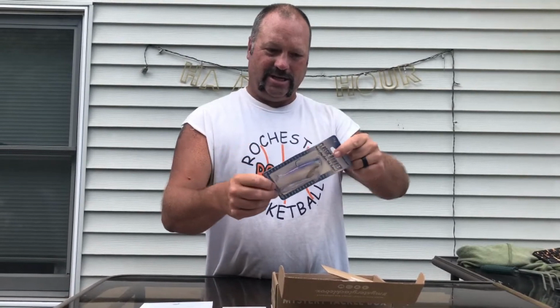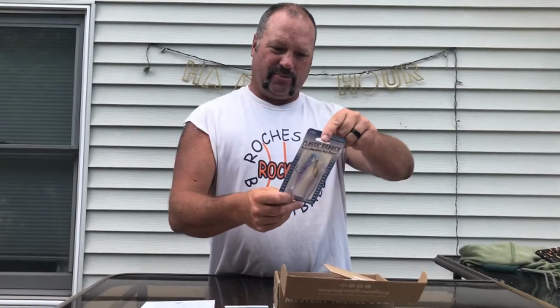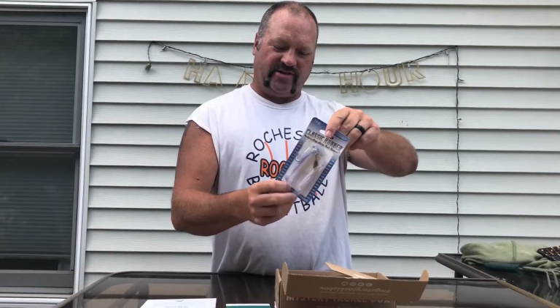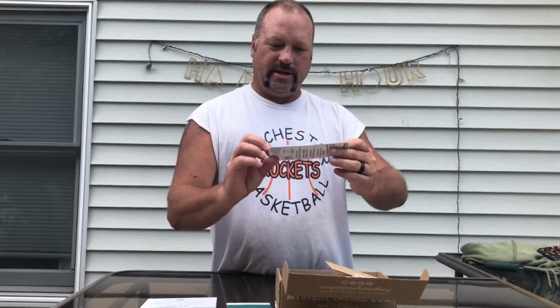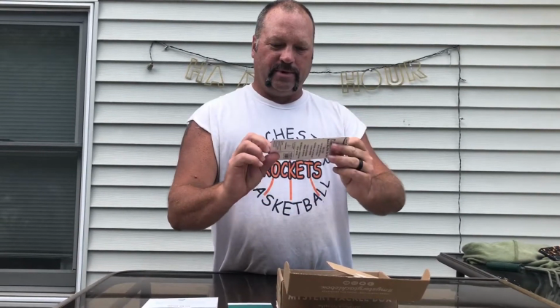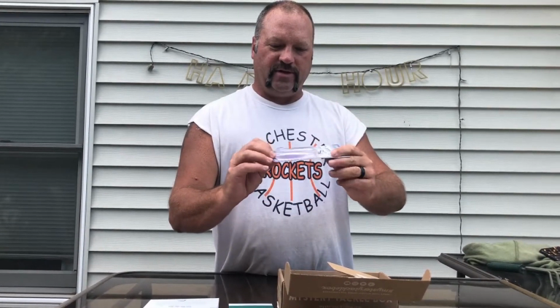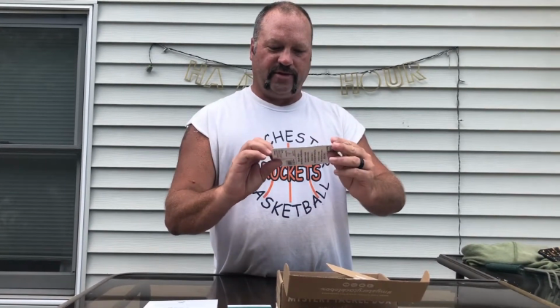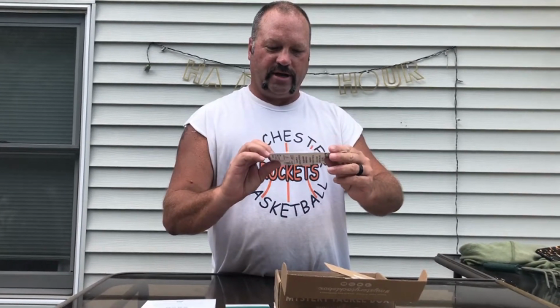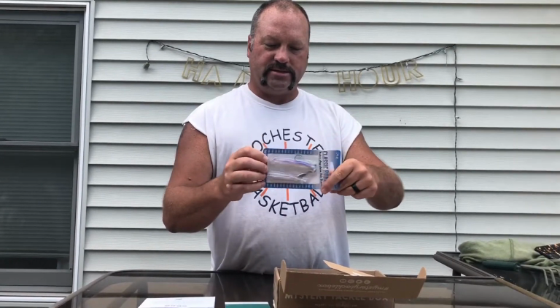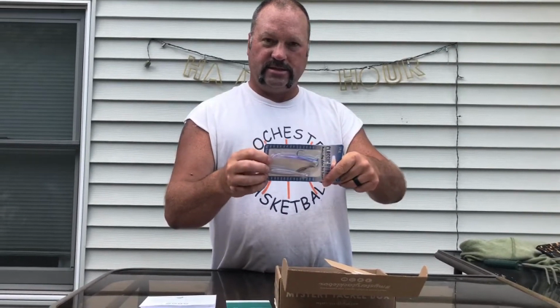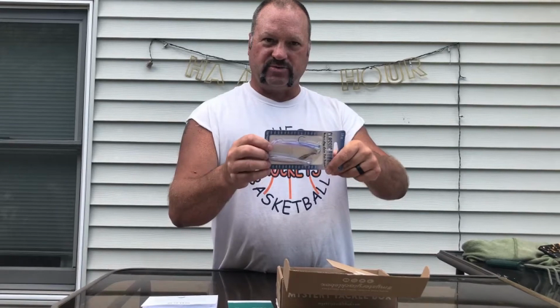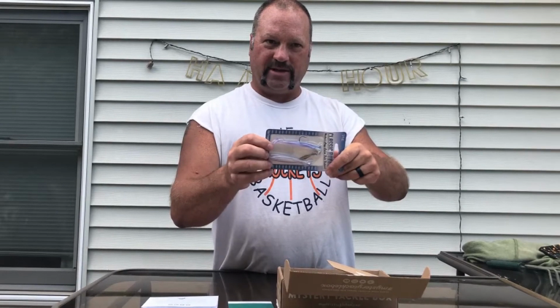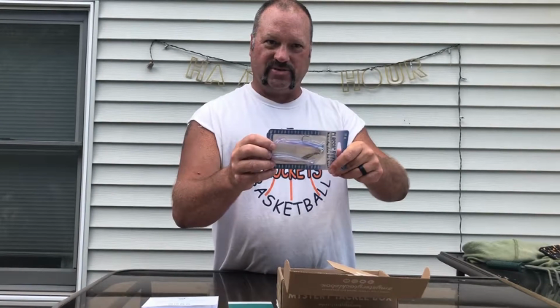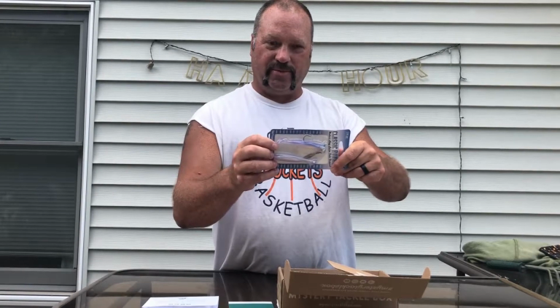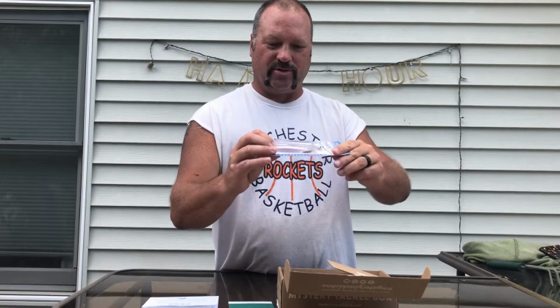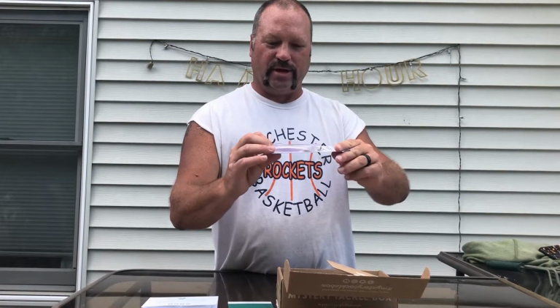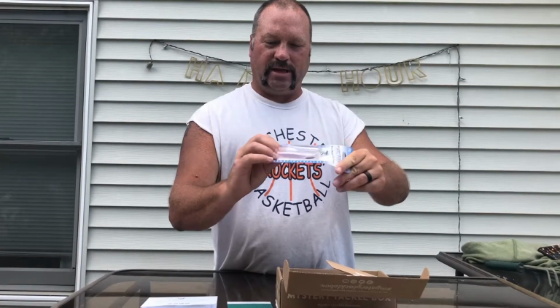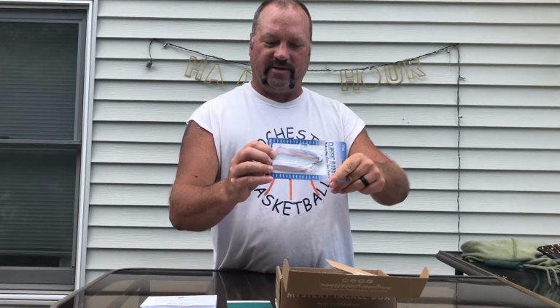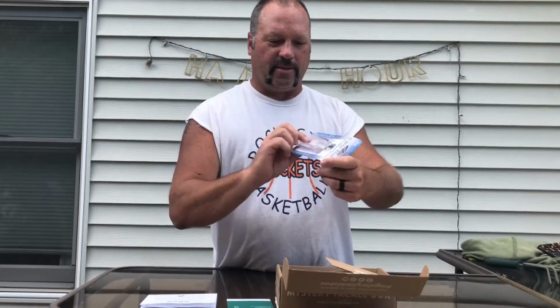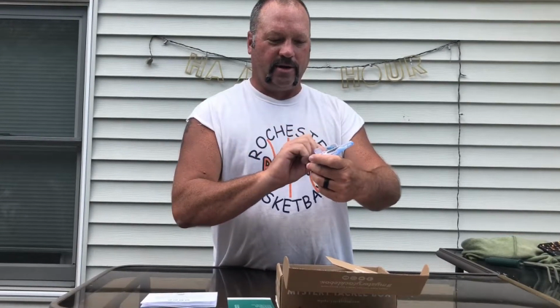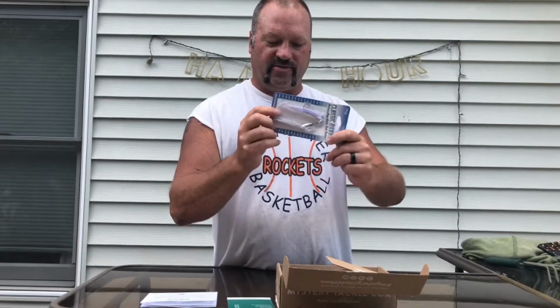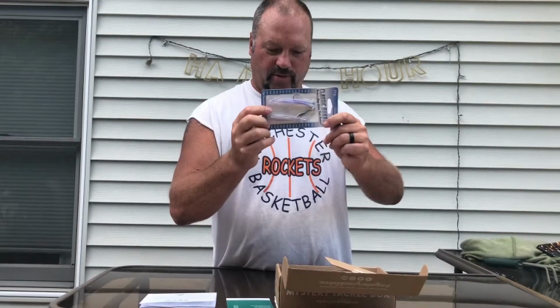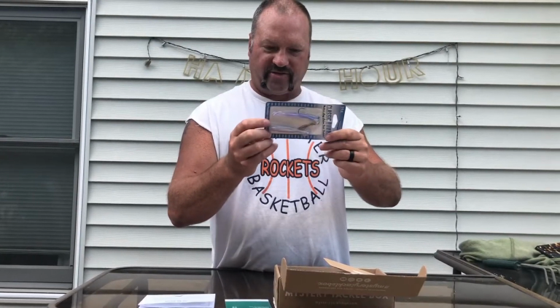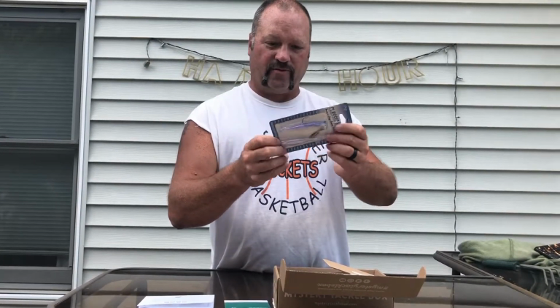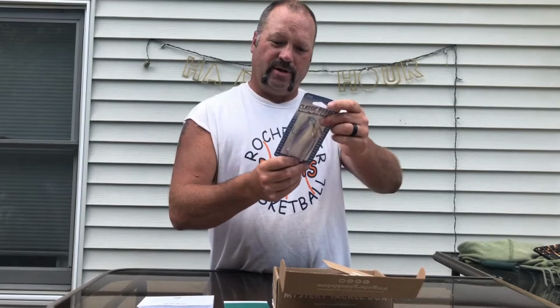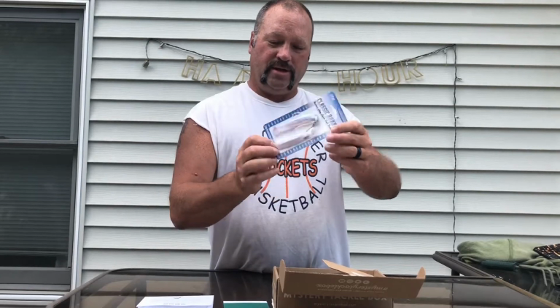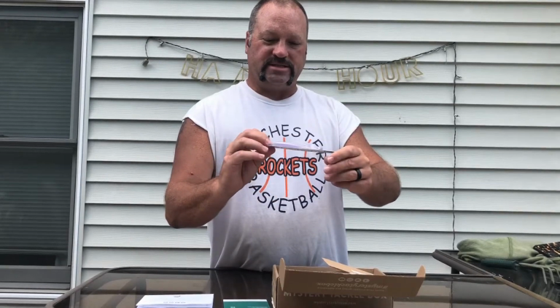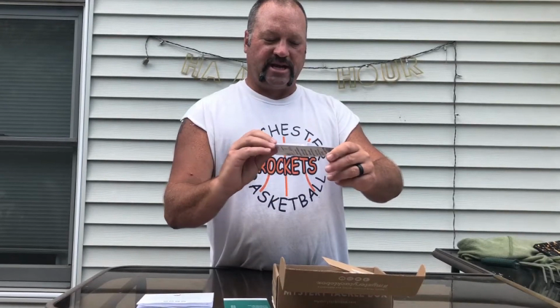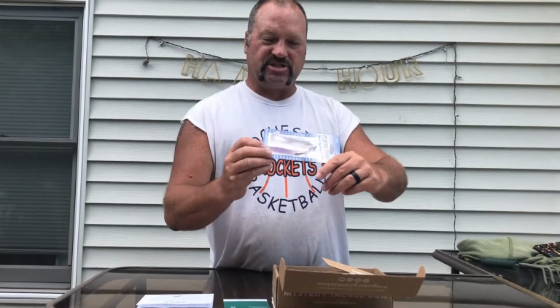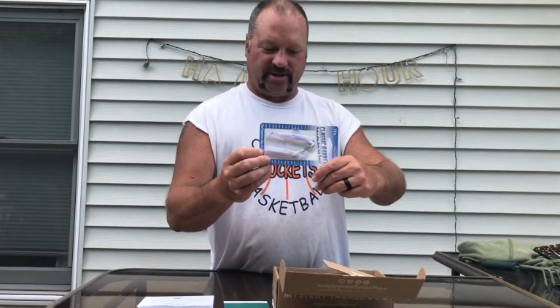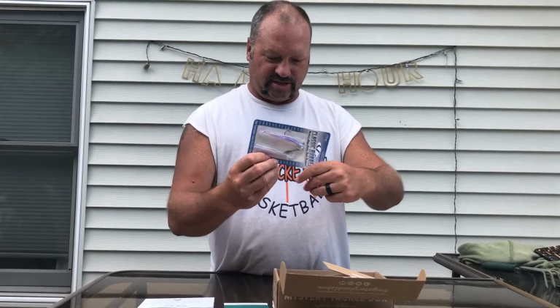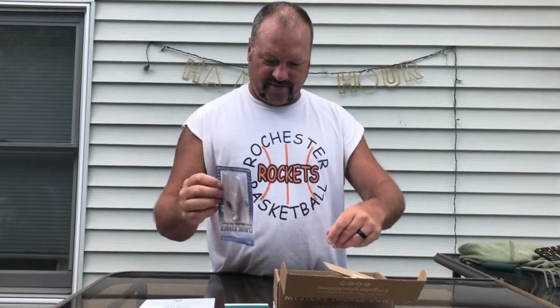A little pricey, but even if the swimbaits get torn up you can throw any baits on there and this one will last forever. That's a size and shape that can catch a lot of fish.